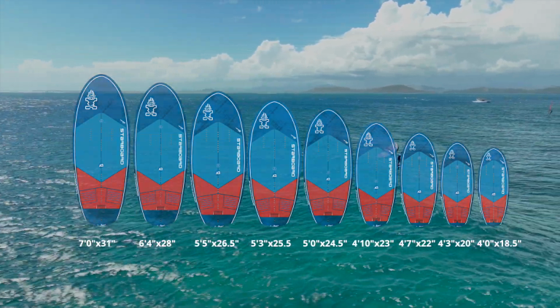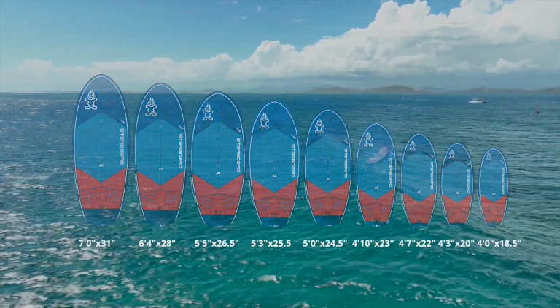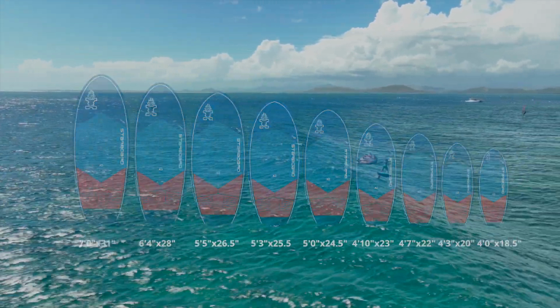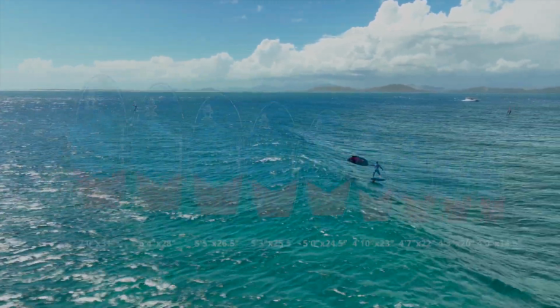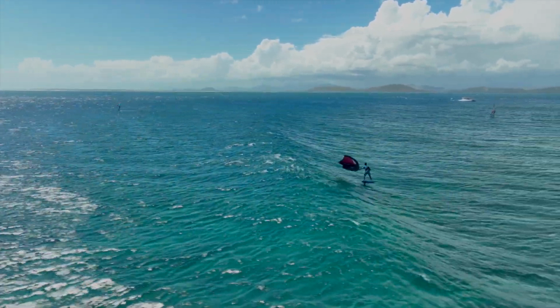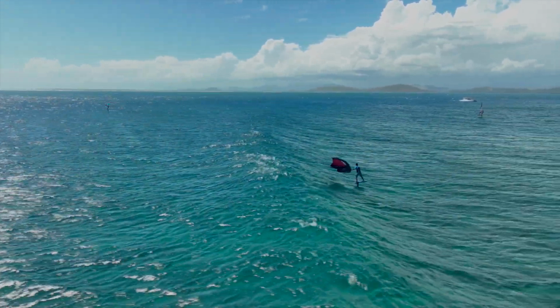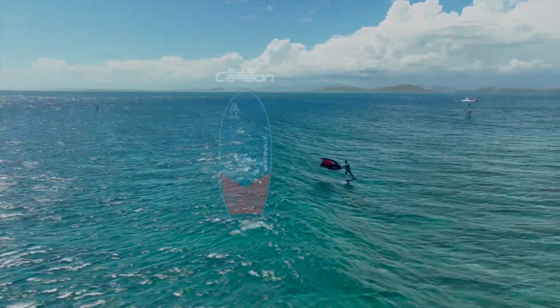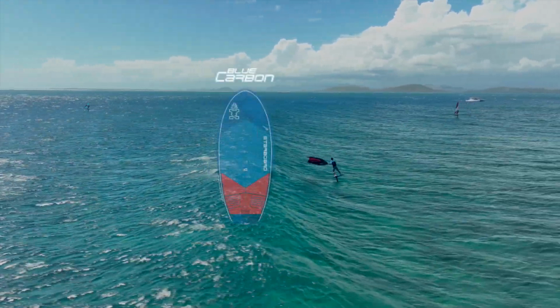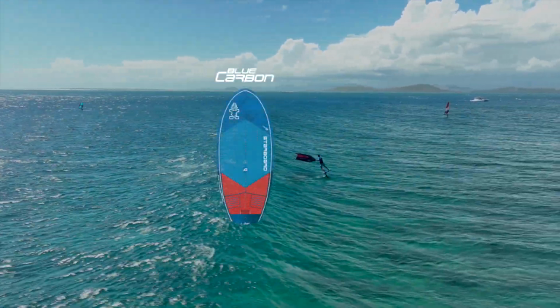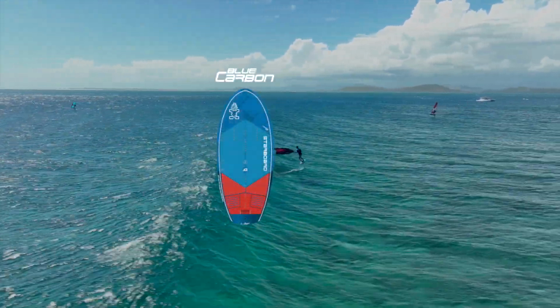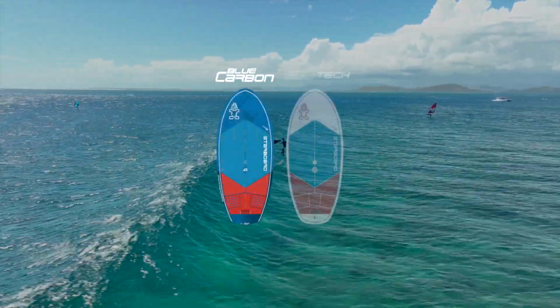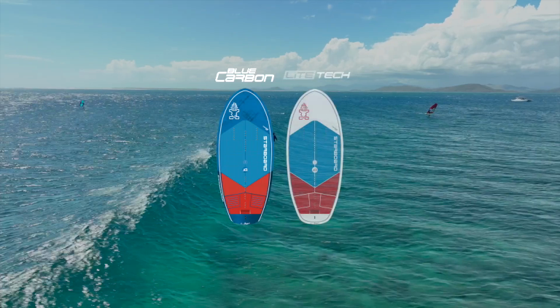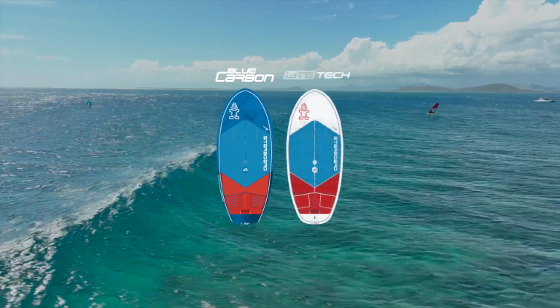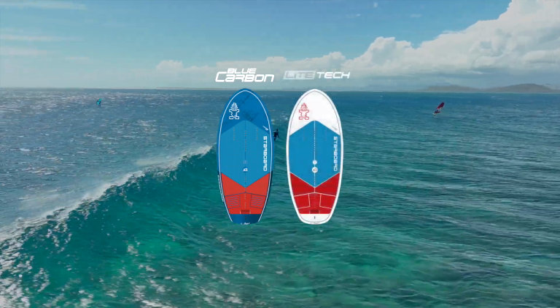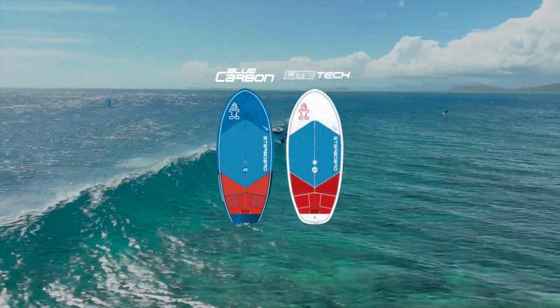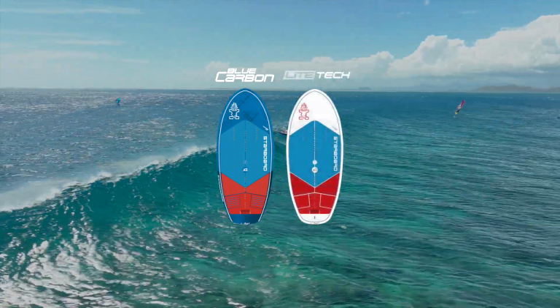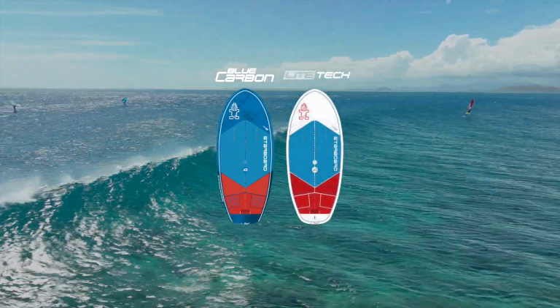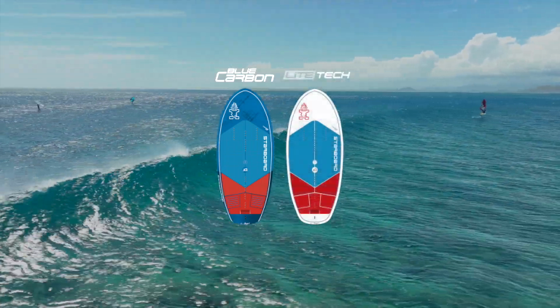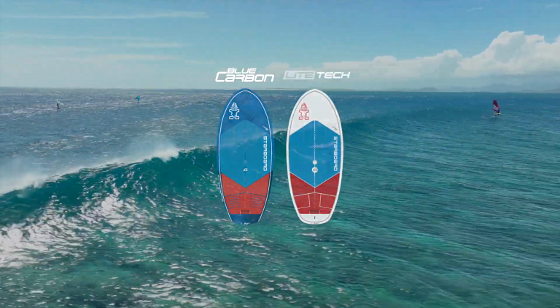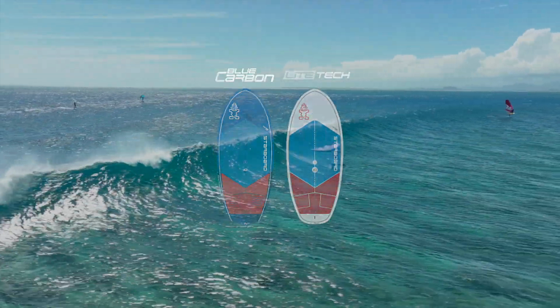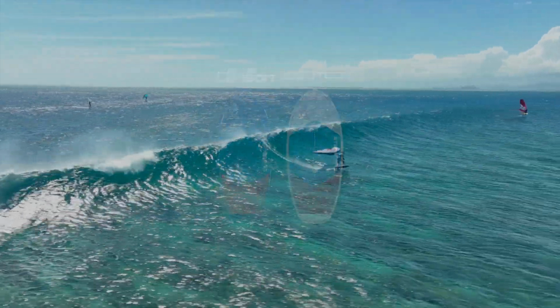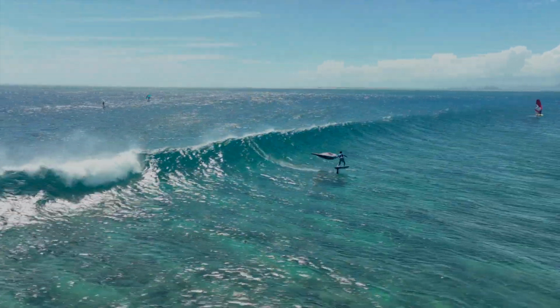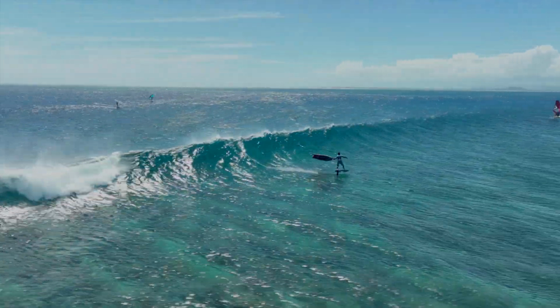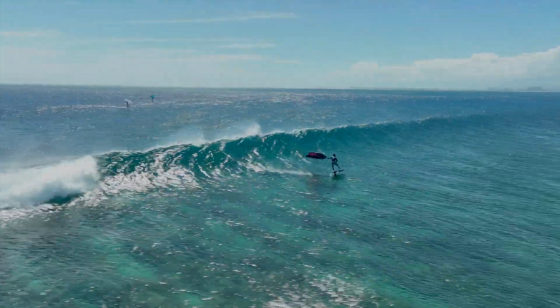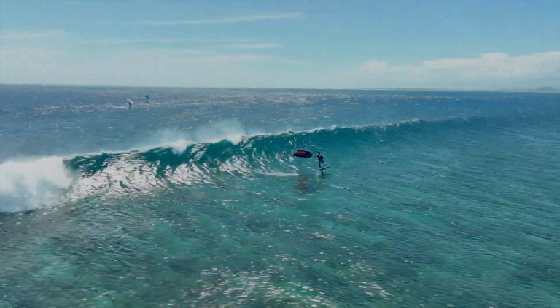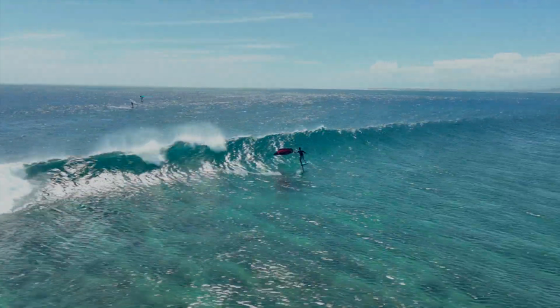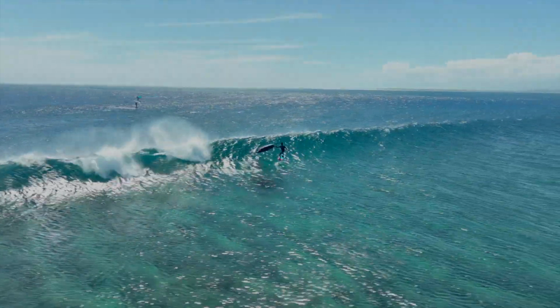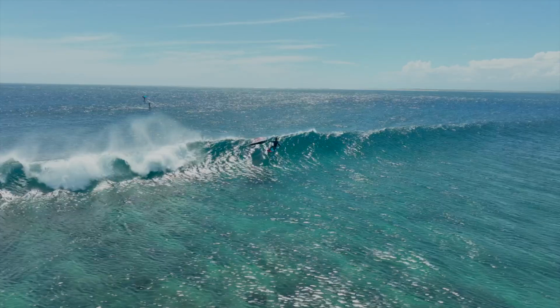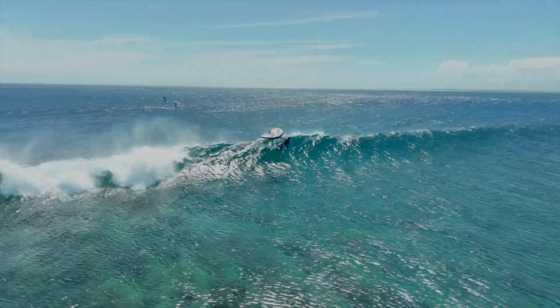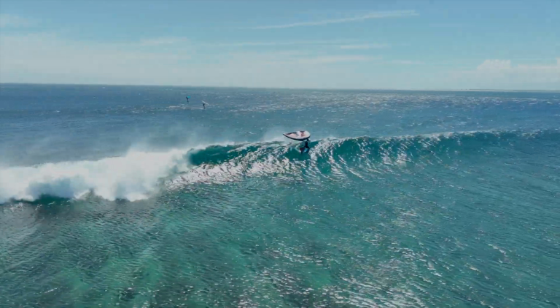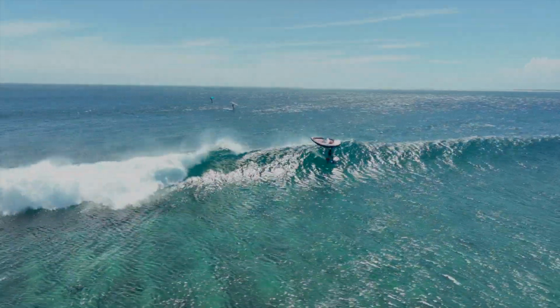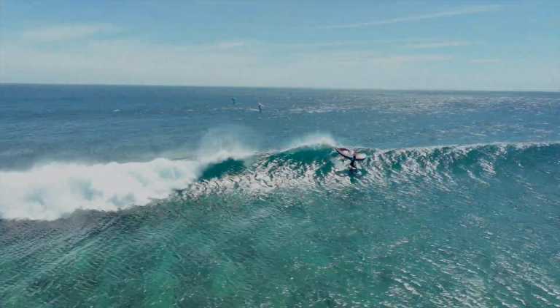The Takeoff is constructed in blue carbon and light tech. Take your foiling to new heights with the new Takeoff.